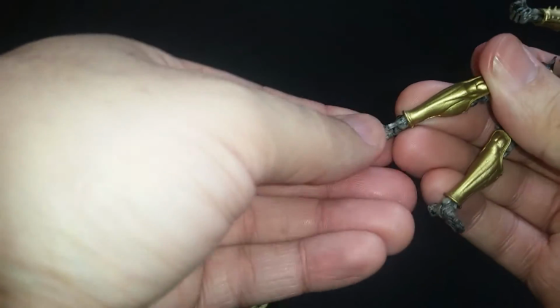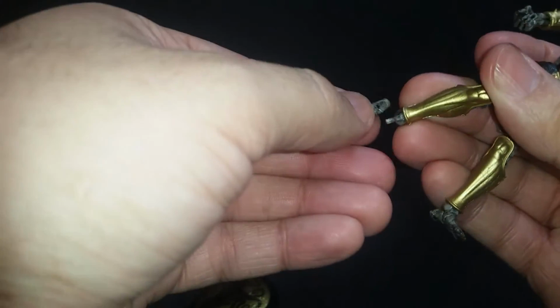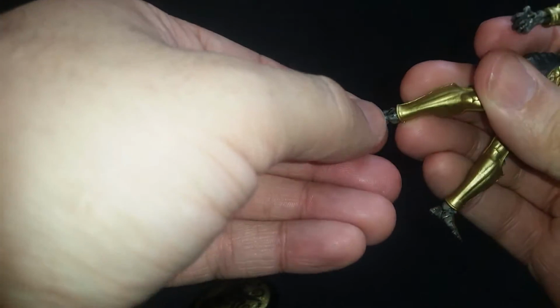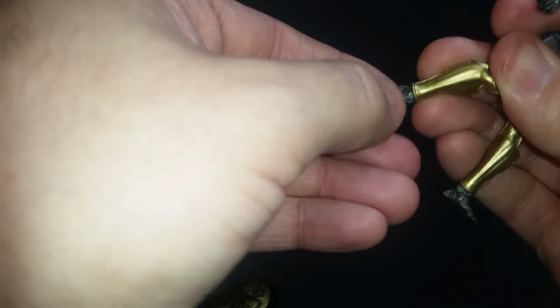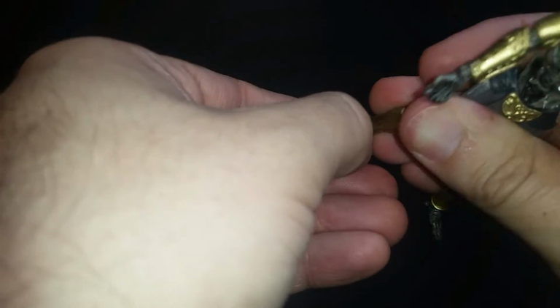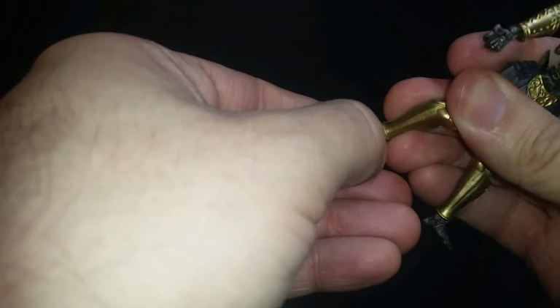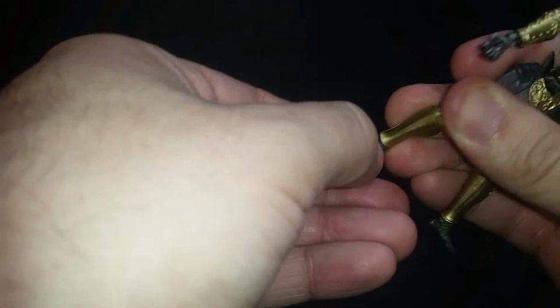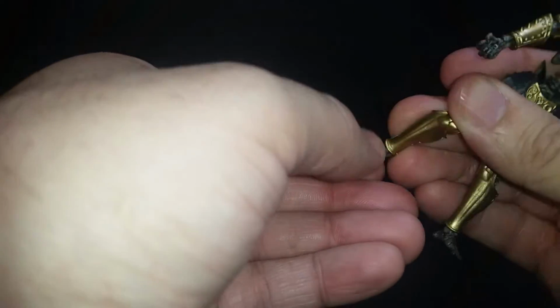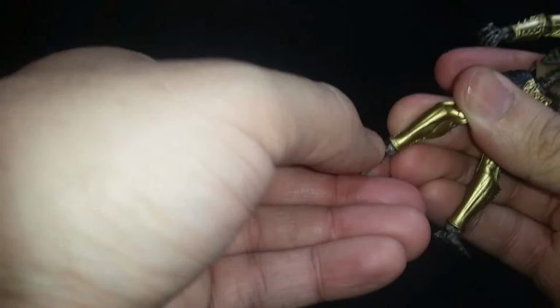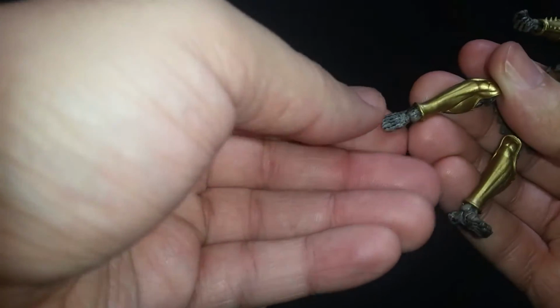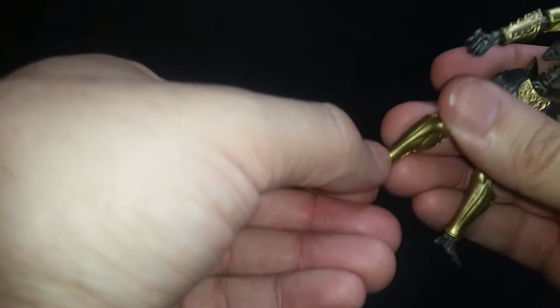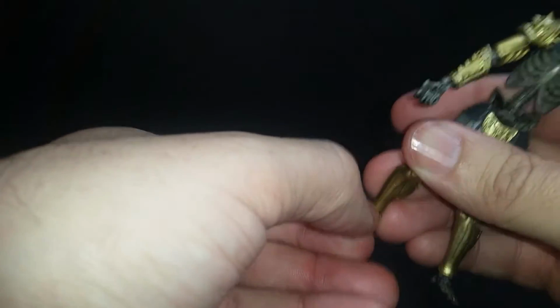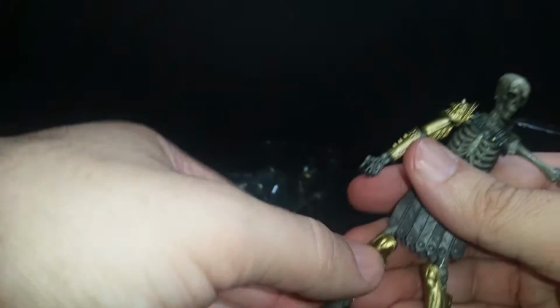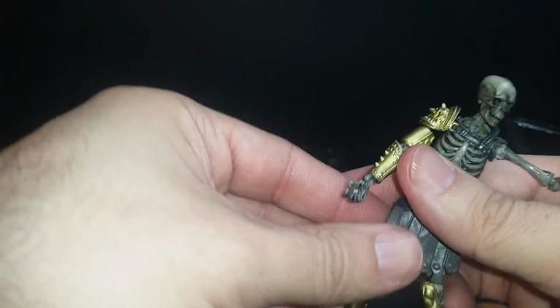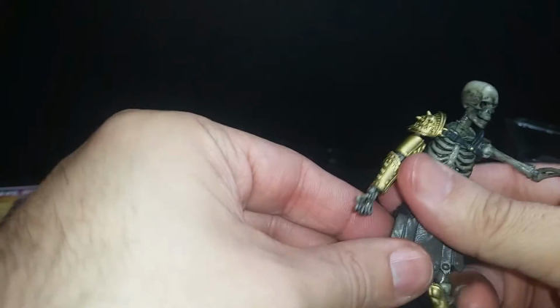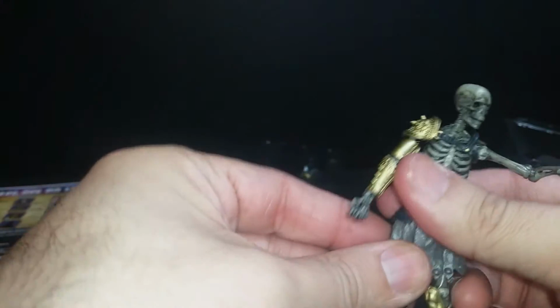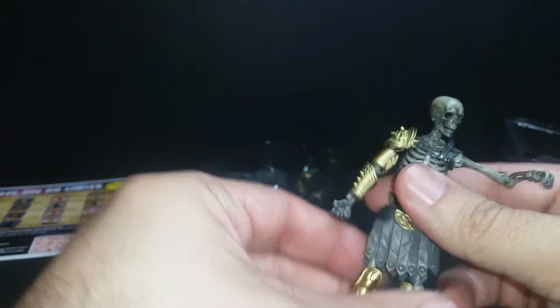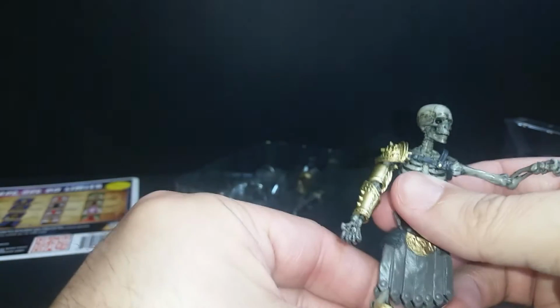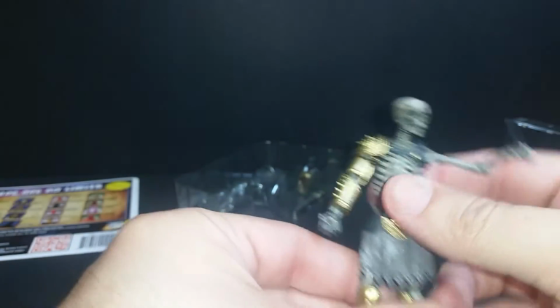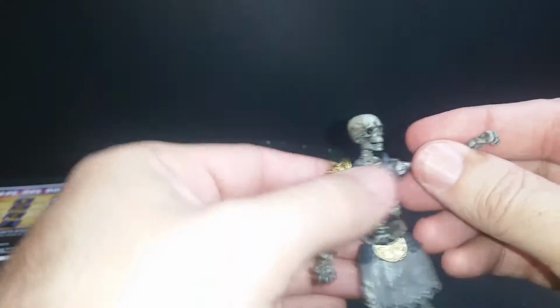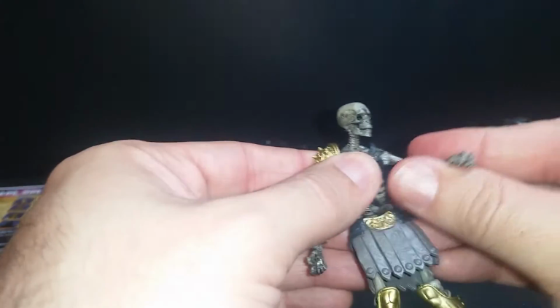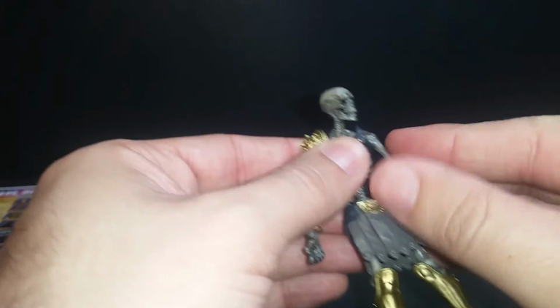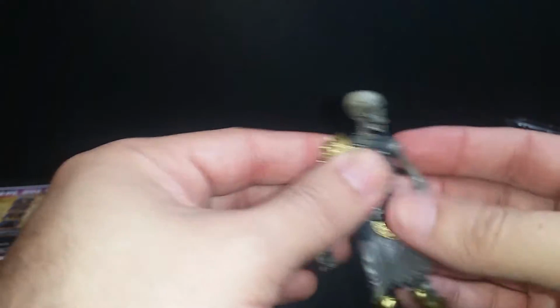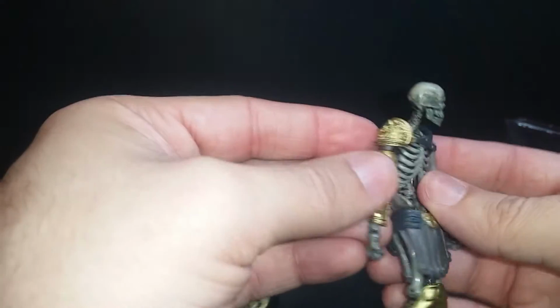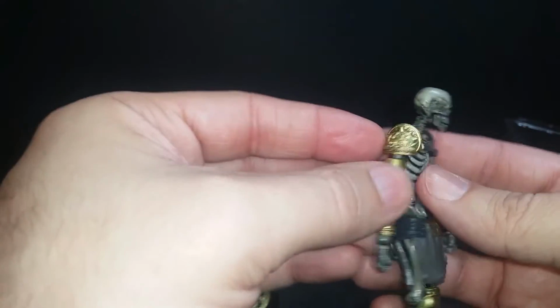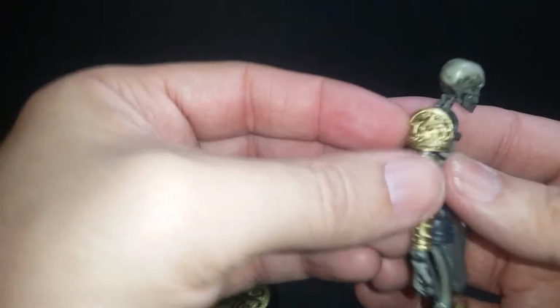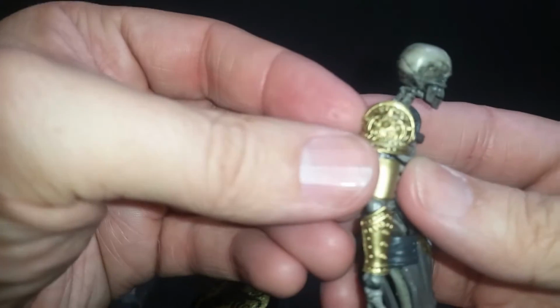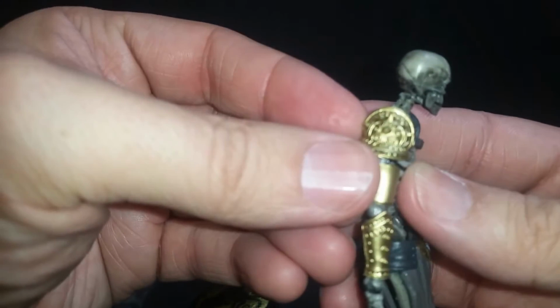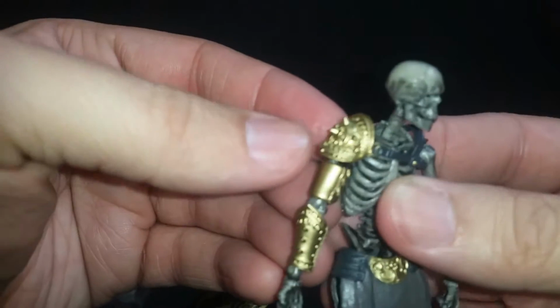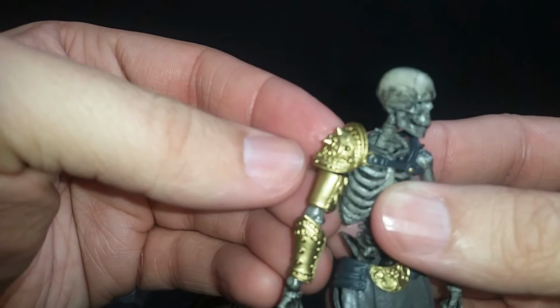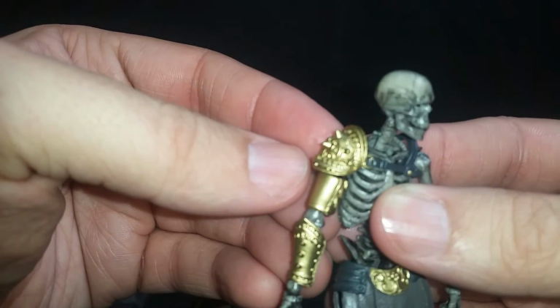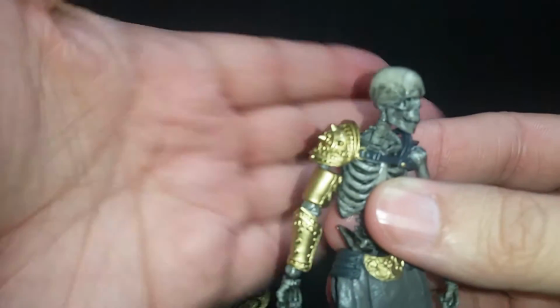They are designed to pop in and out — it's a system as they call it, and you can swap pieces out. So let's look at the armor as we go with this guy.